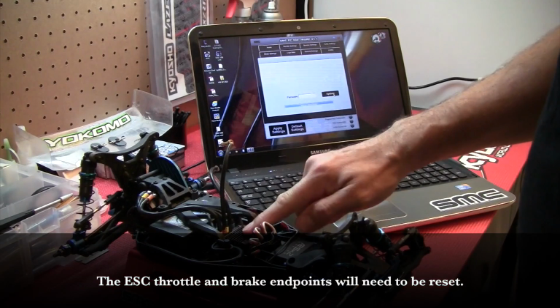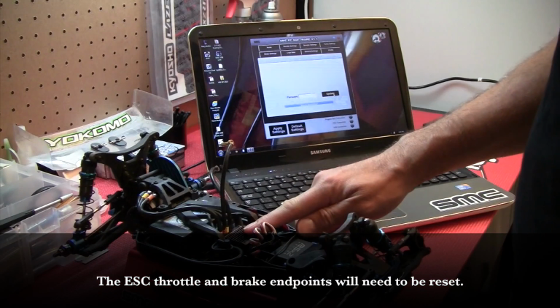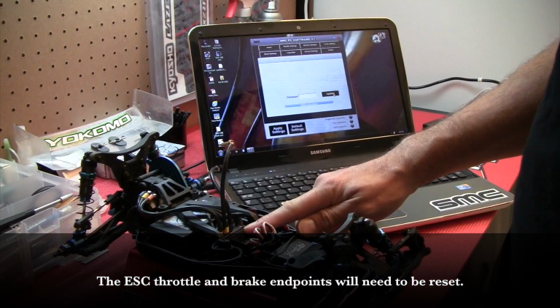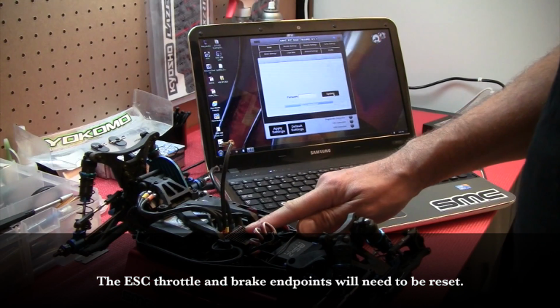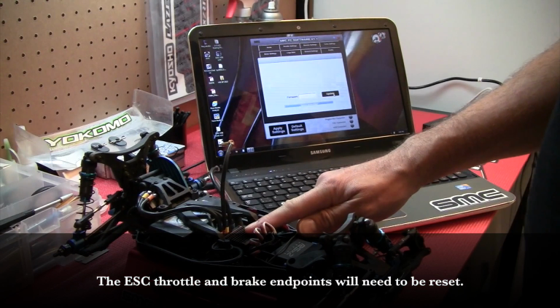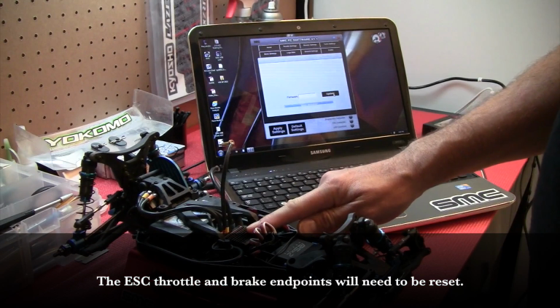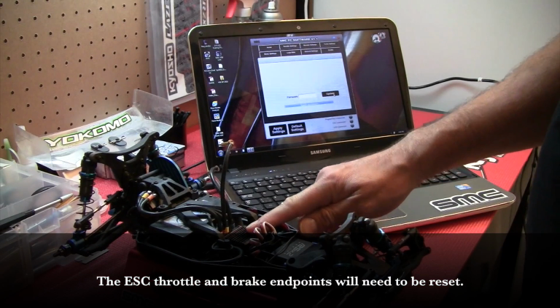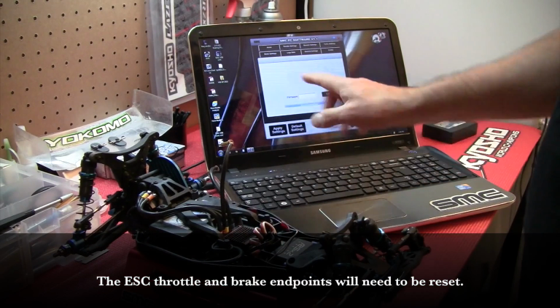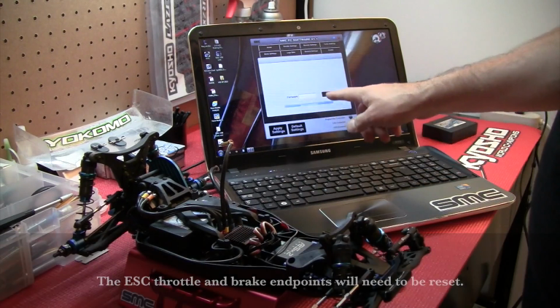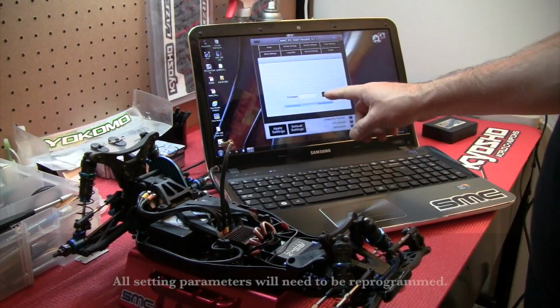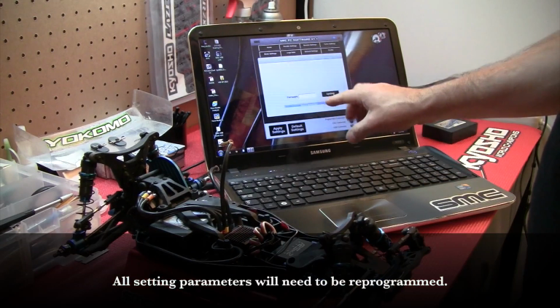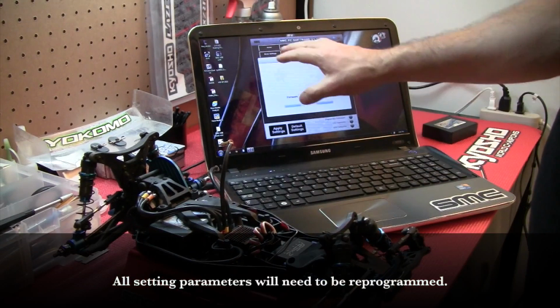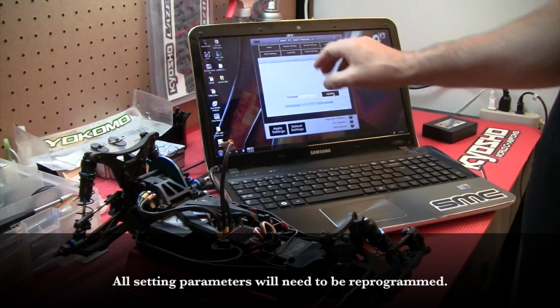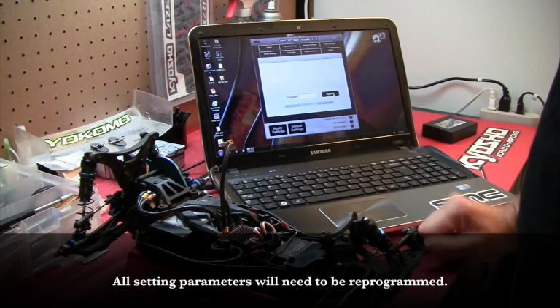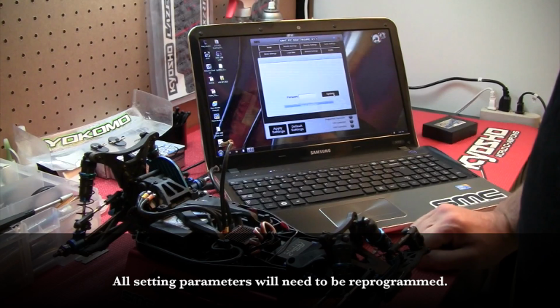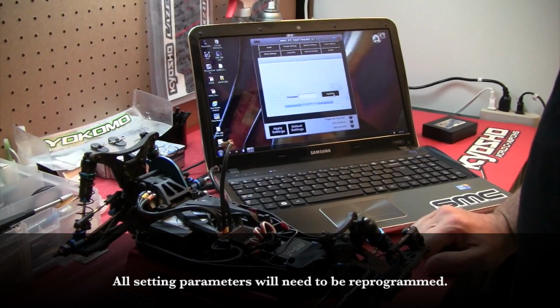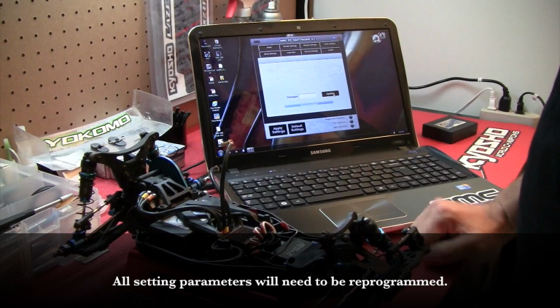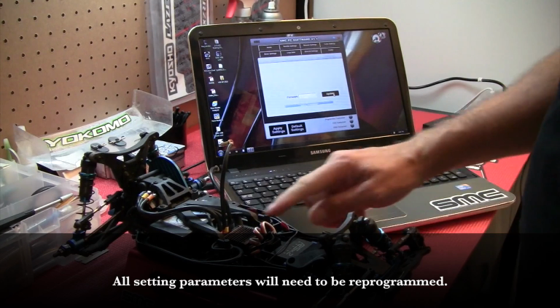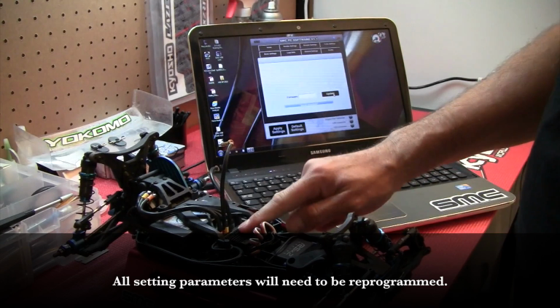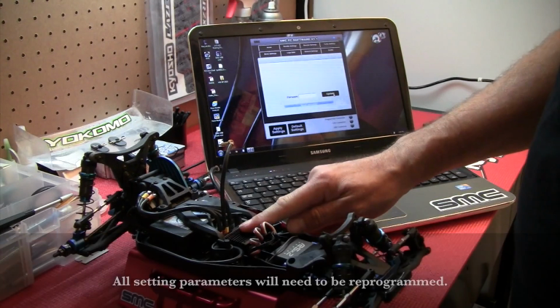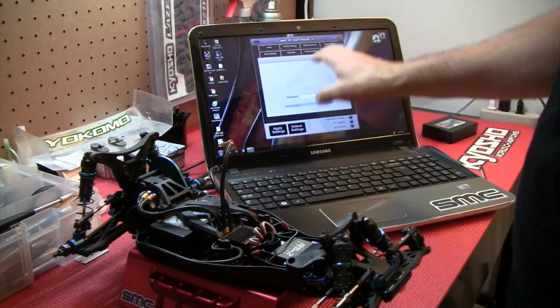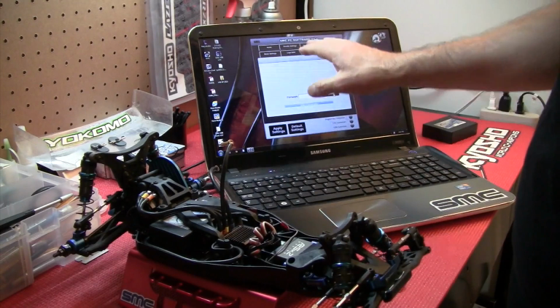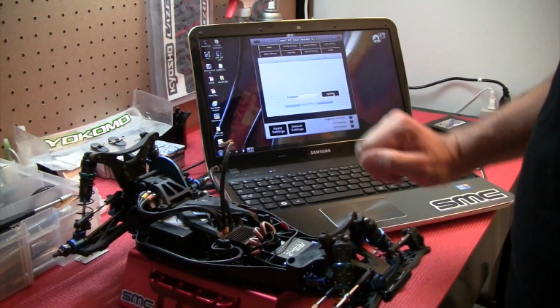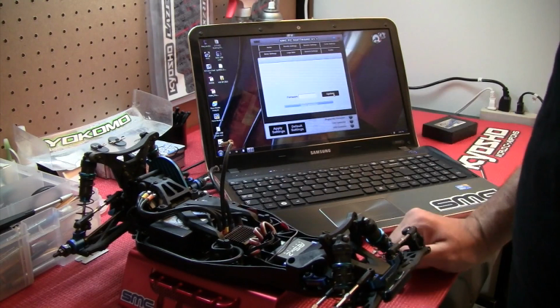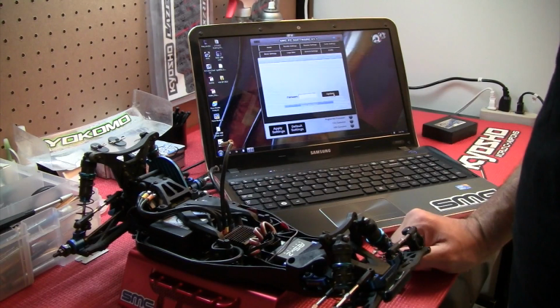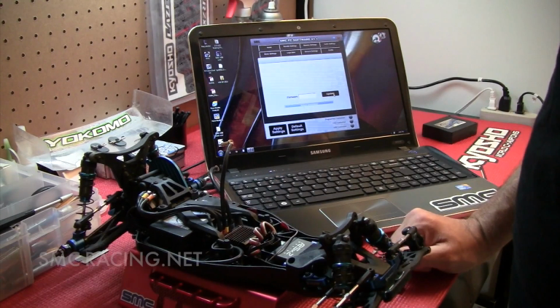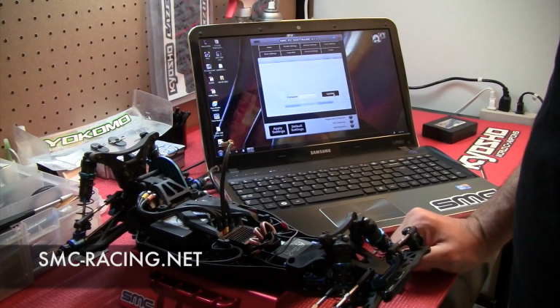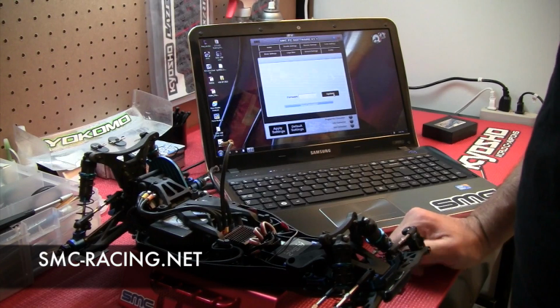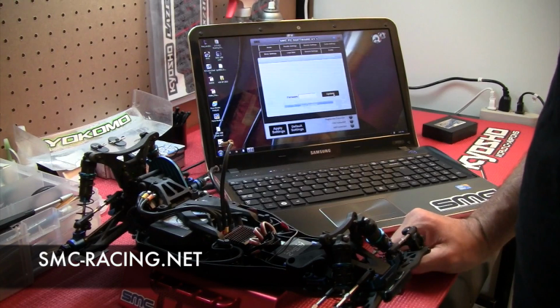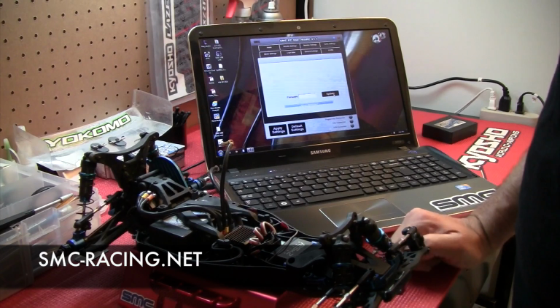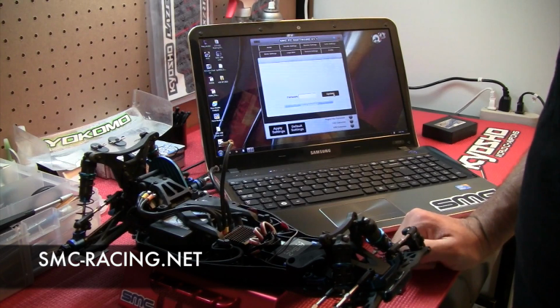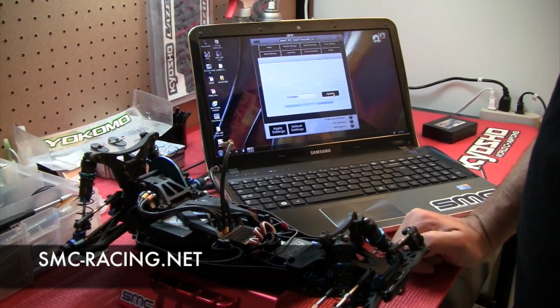All of your ESC settings have been reset with the firmware update. You'll need to go back and check all your throttle settings, boost settings, brake settings, etc. But you should be ready to go after that. Thank you.